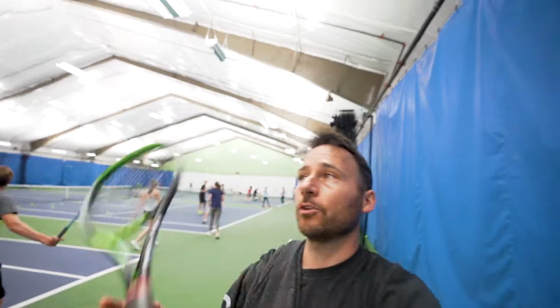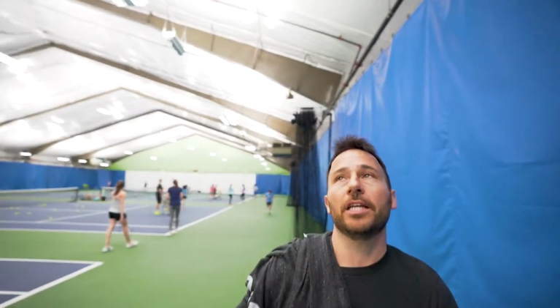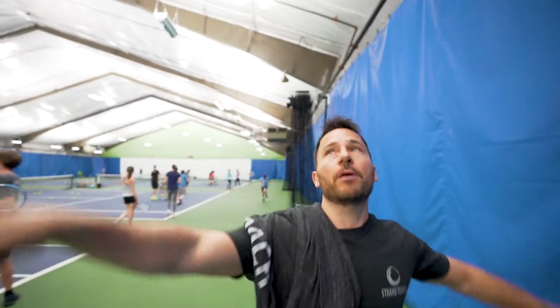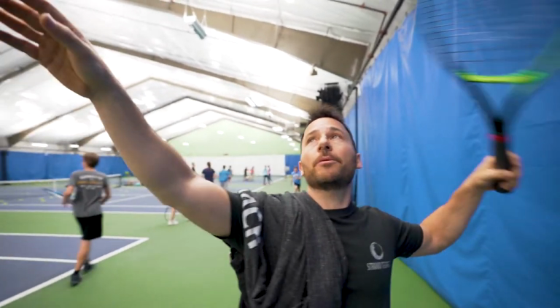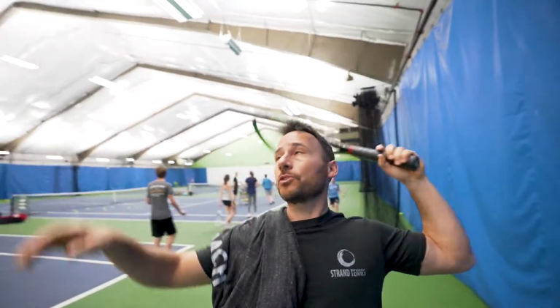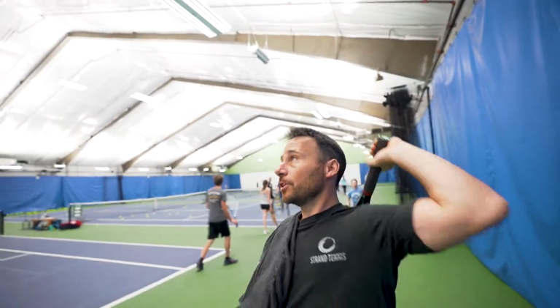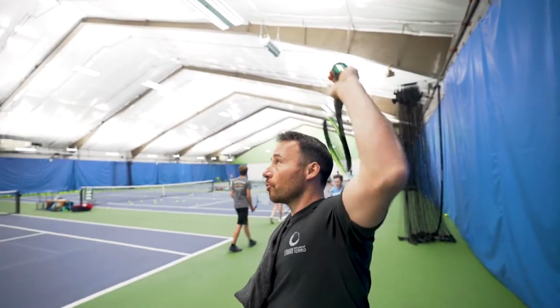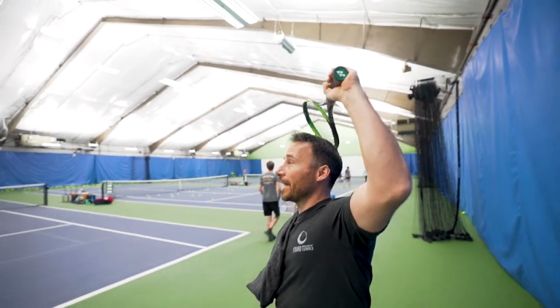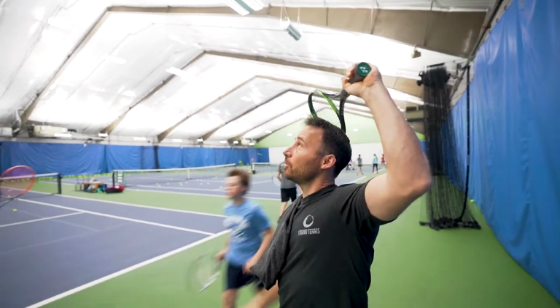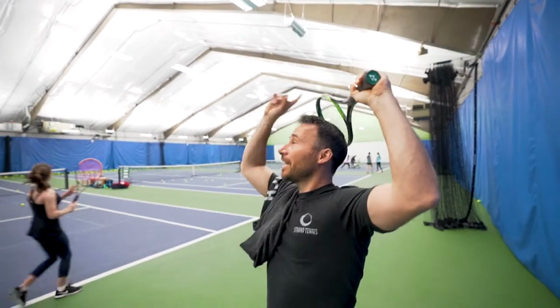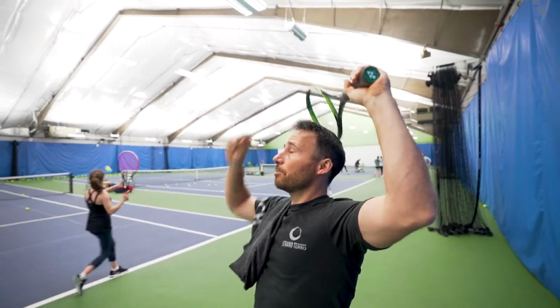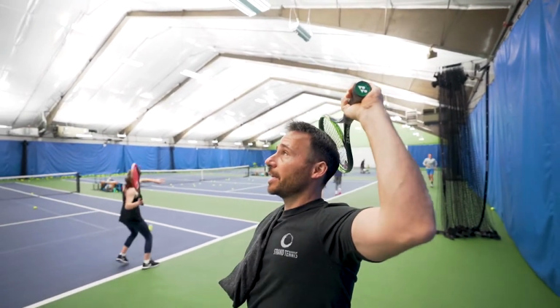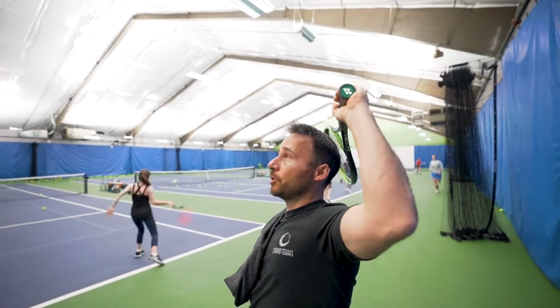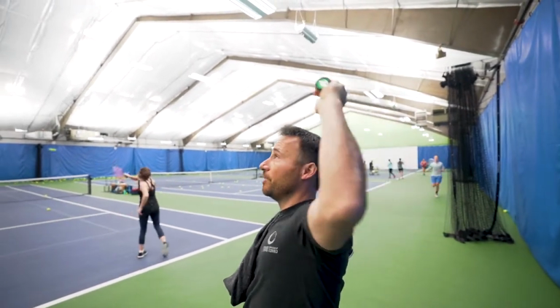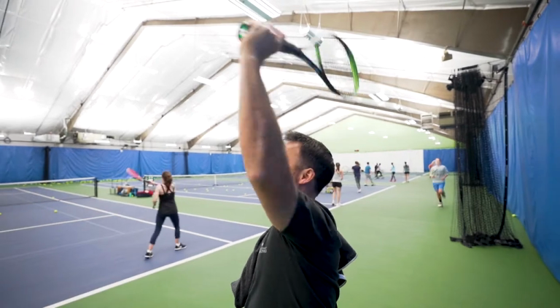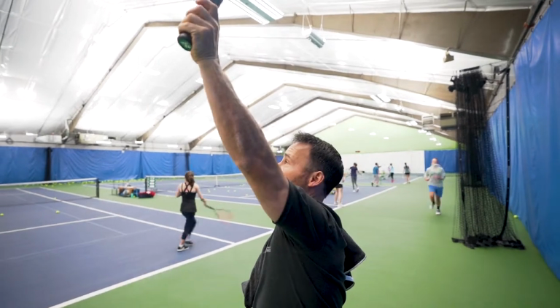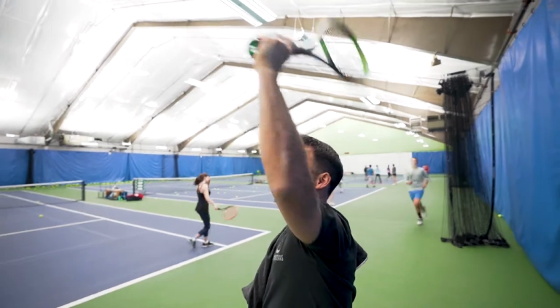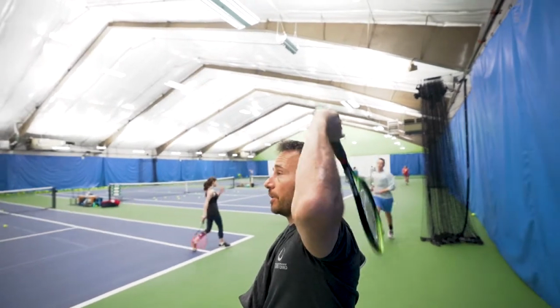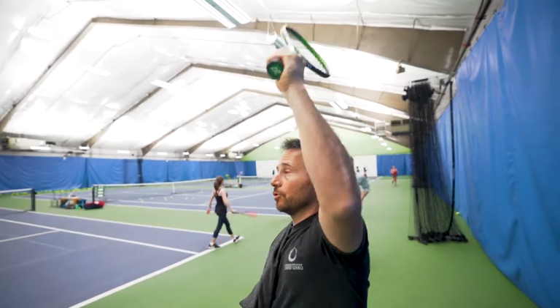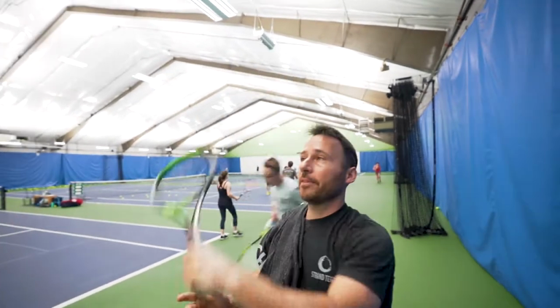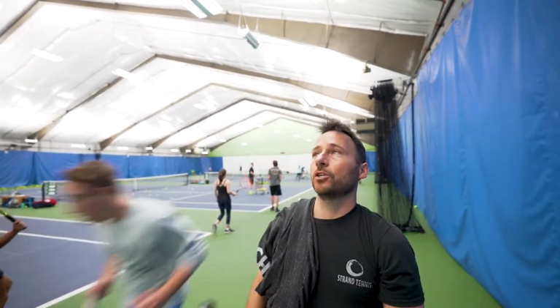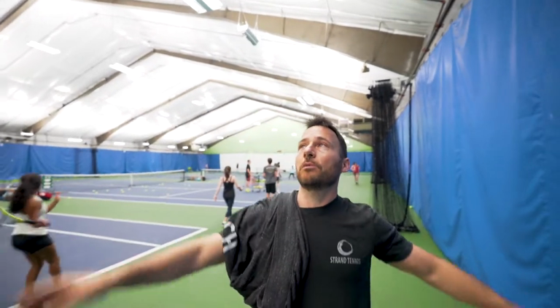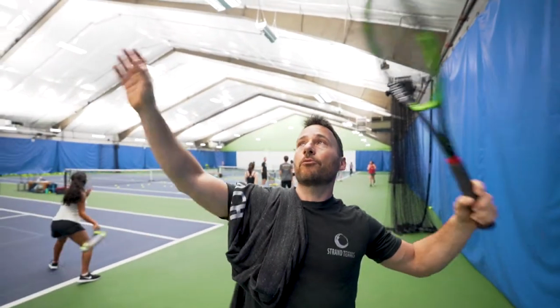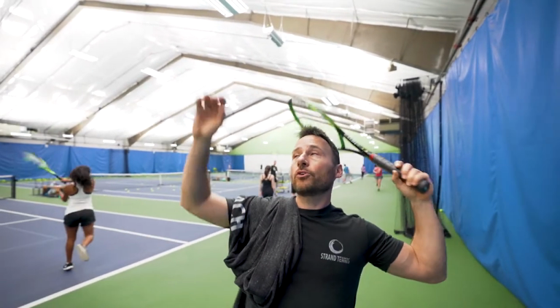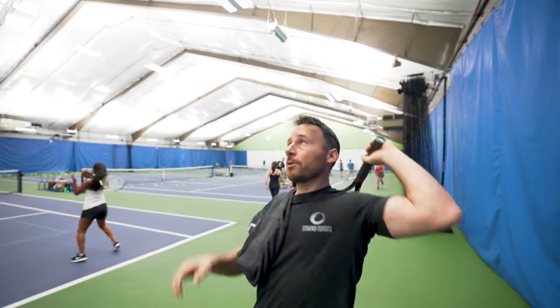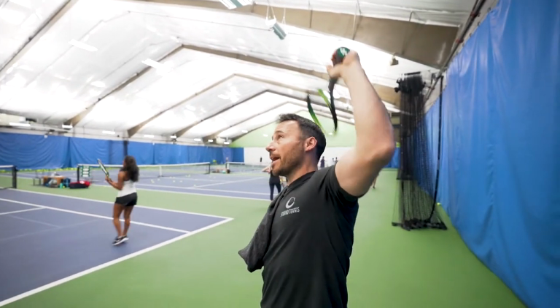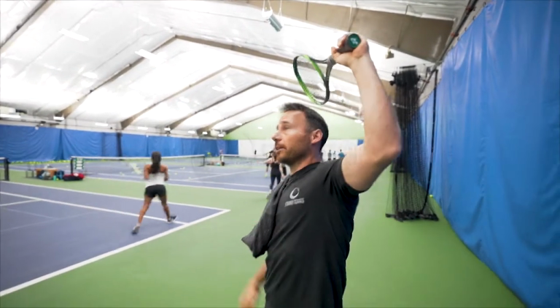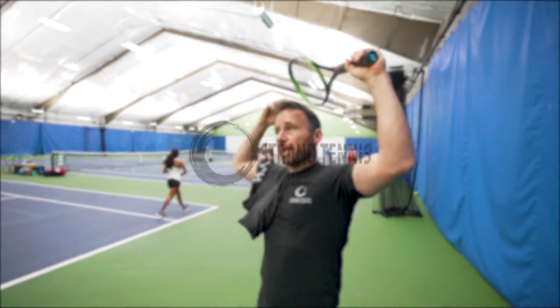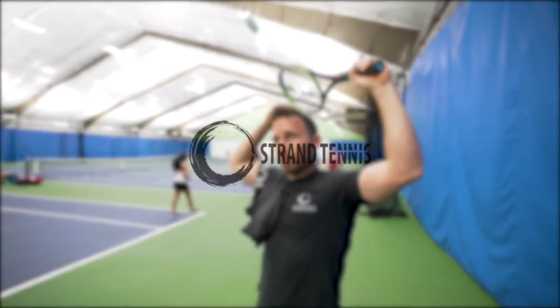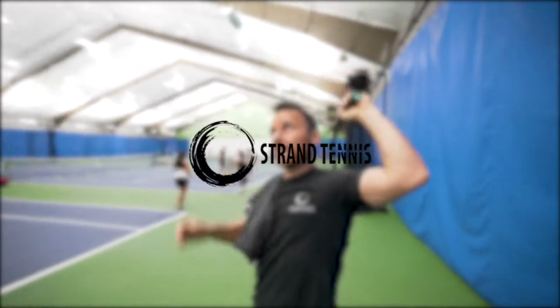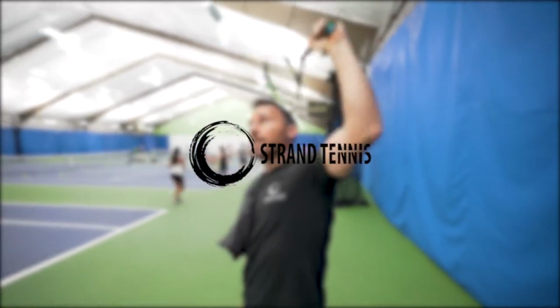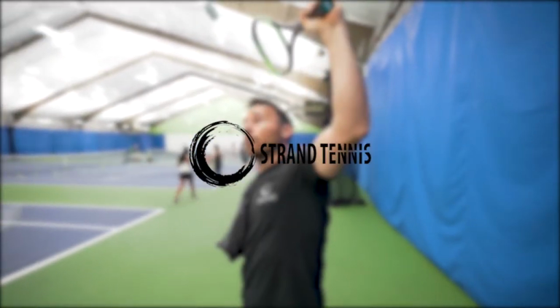If you're looking to hit the proper topspin serve, the racket angle is hitting the birthday cap — you could even hit a flat serve that way too. That's going to create the proper force and proper racket angle. So imagine with a birthday cap, you've got to knock it off.